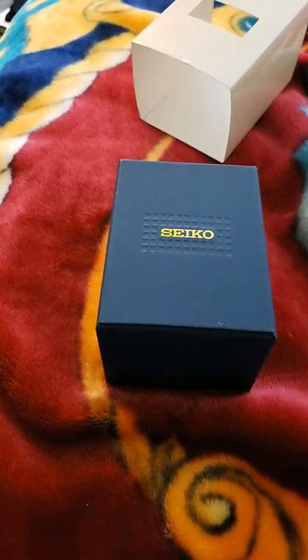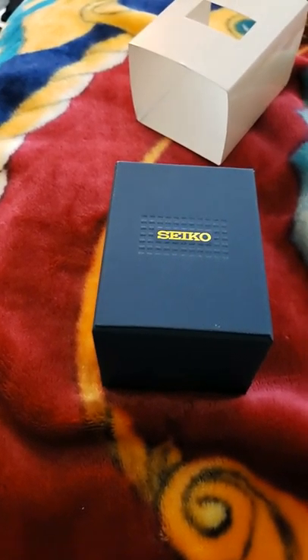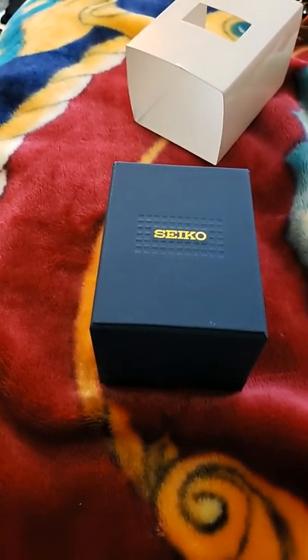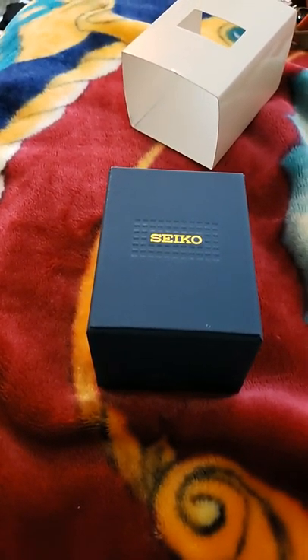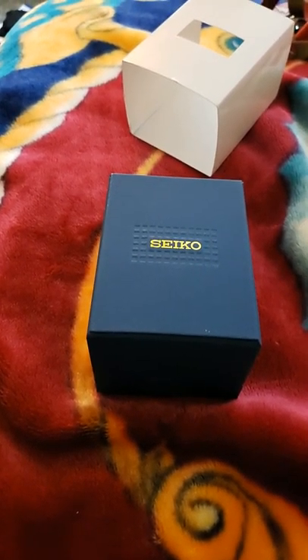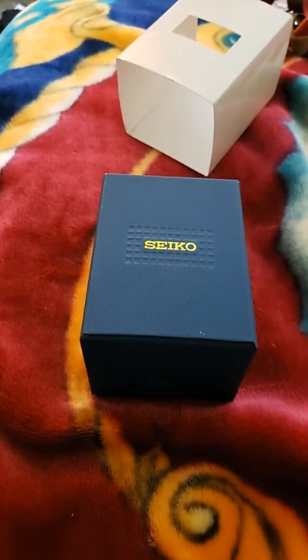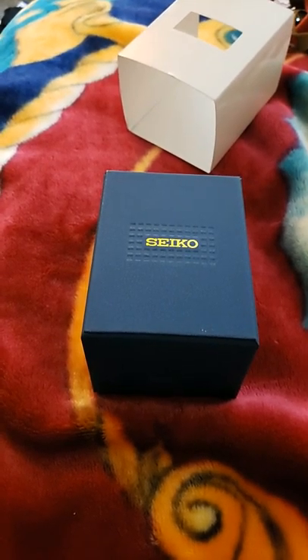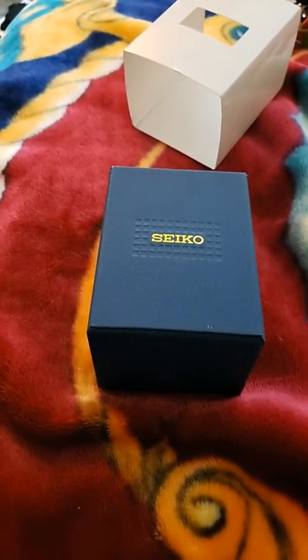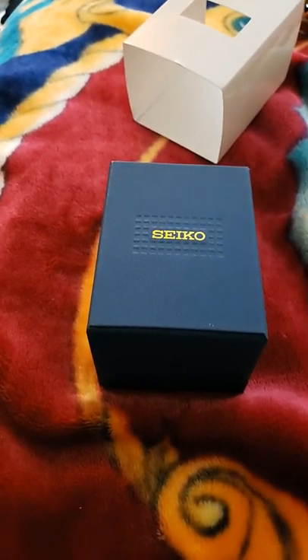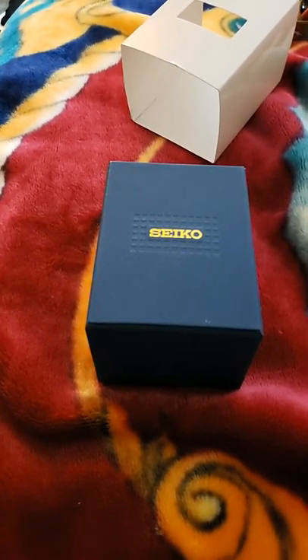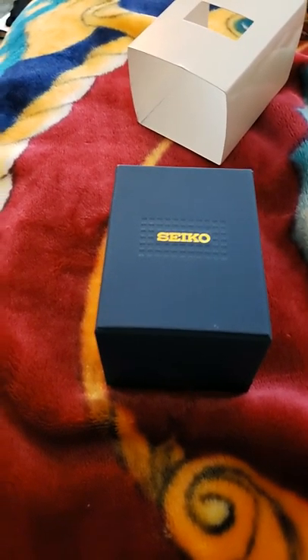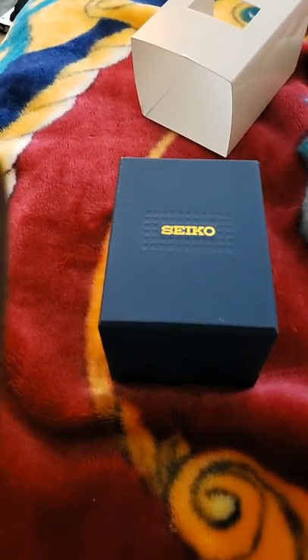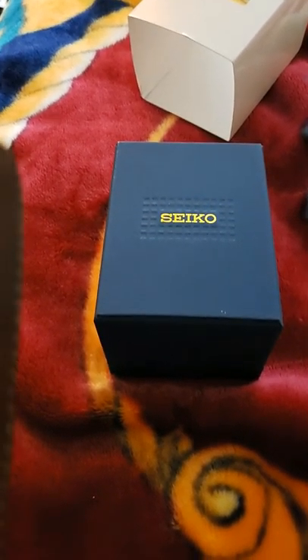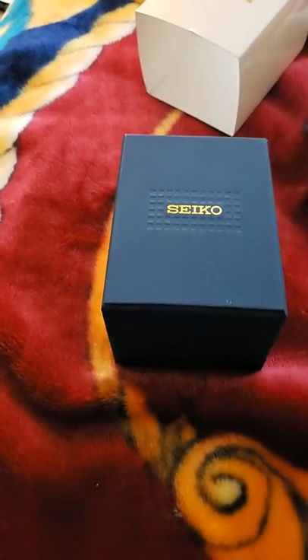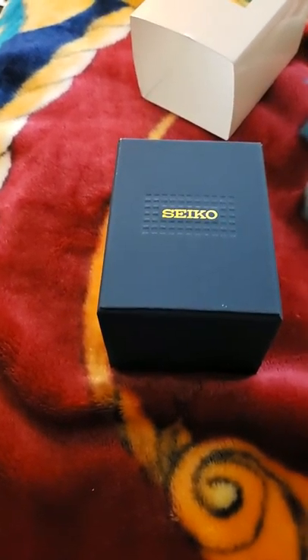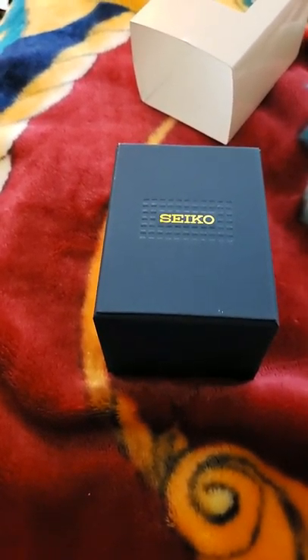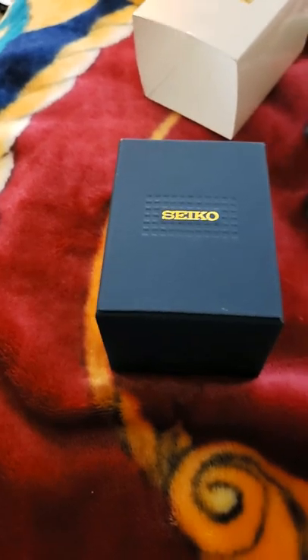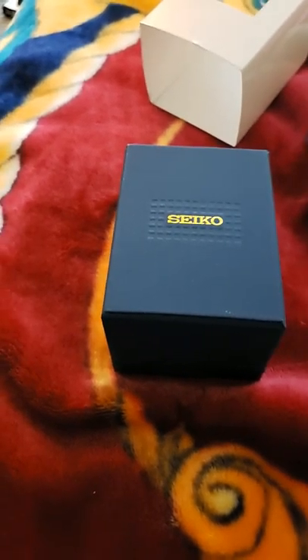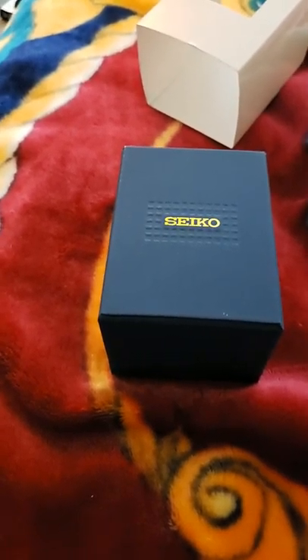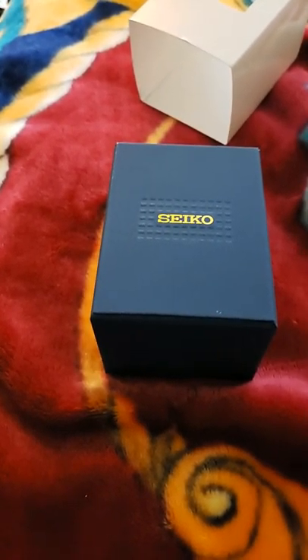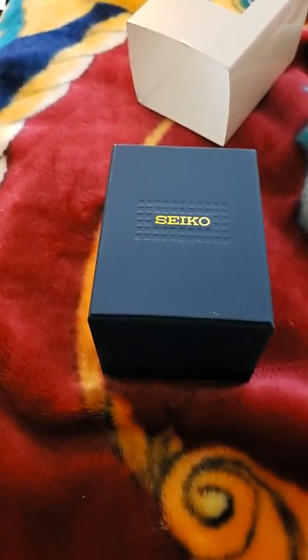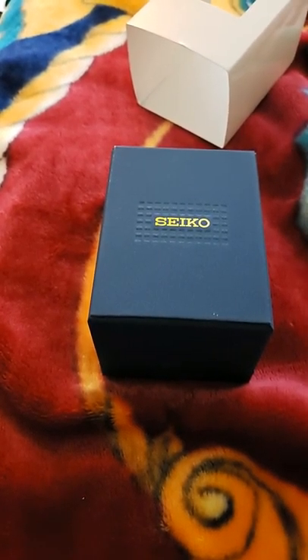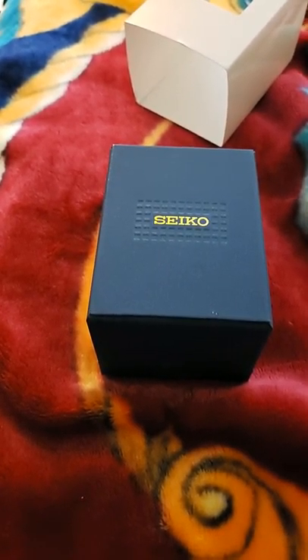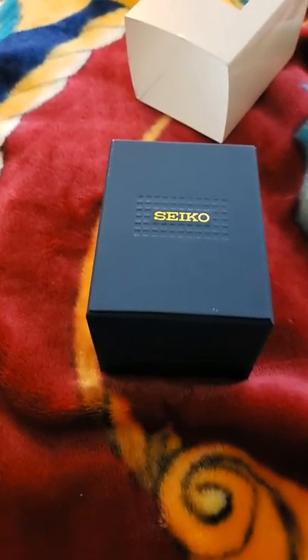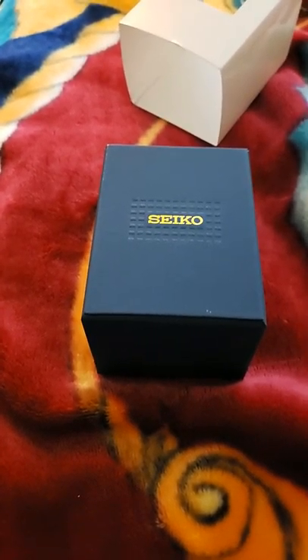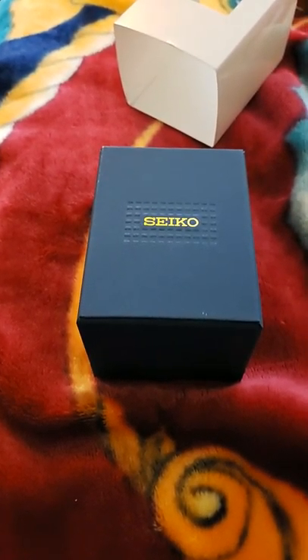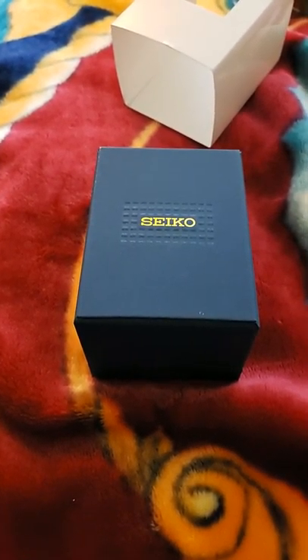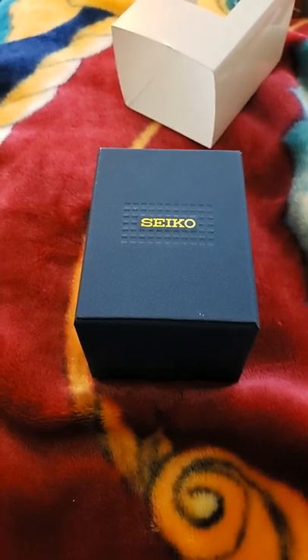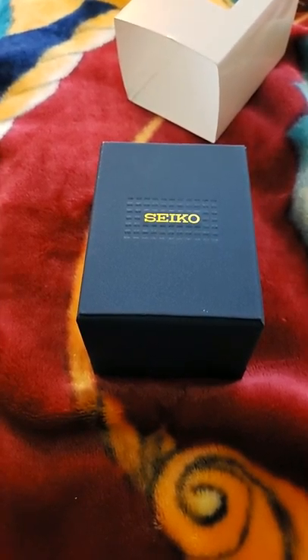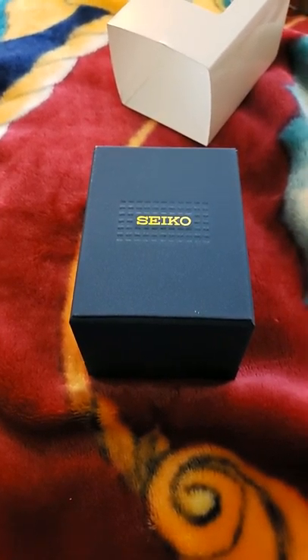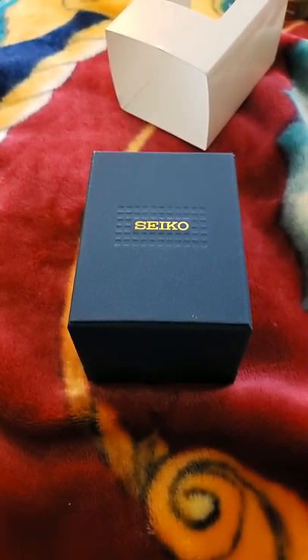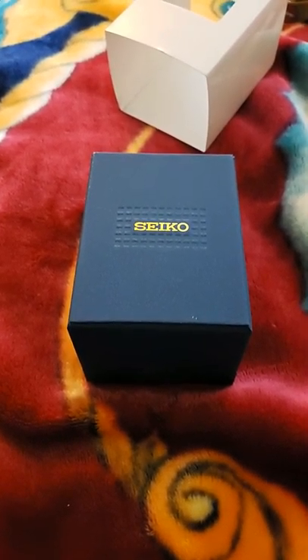Believe it or not, it was a Seiko two-tone dressier watch that my dad had worn, passed it on to me, and he no longer wears it. I wear it every once in a while — more for the sentiment than anything — but it's quartz. I'm really into automatics now.